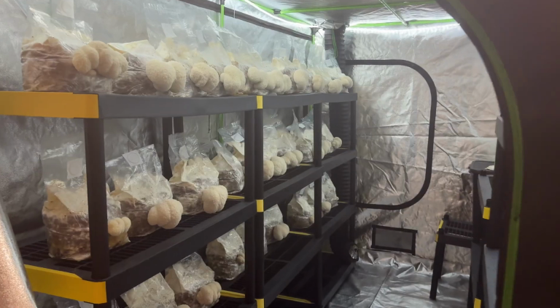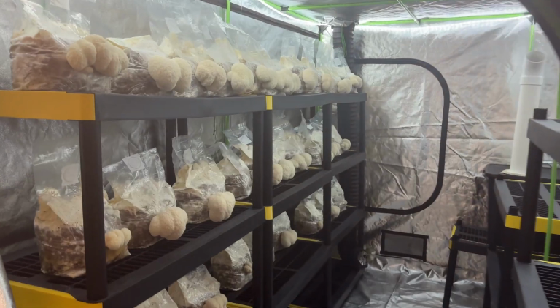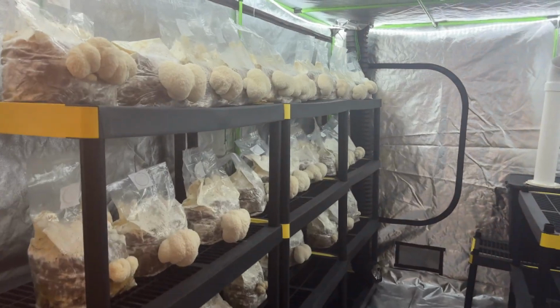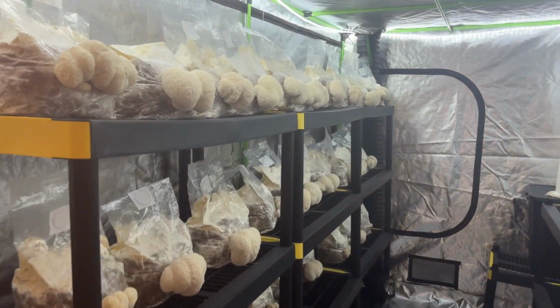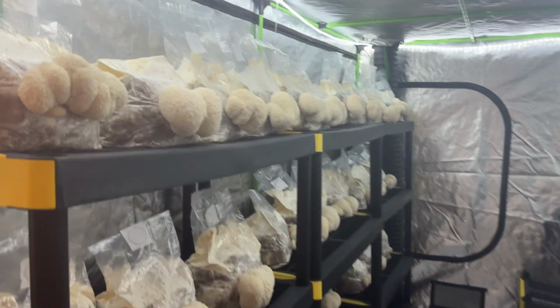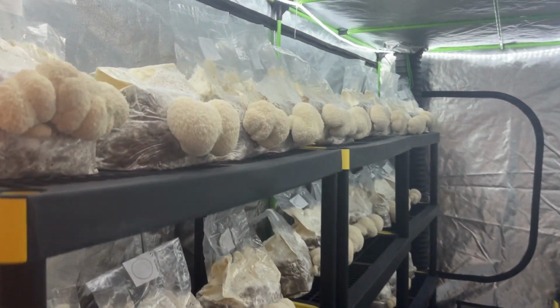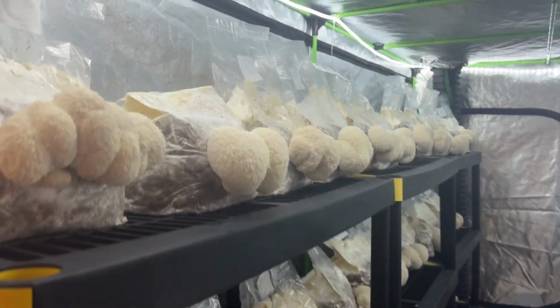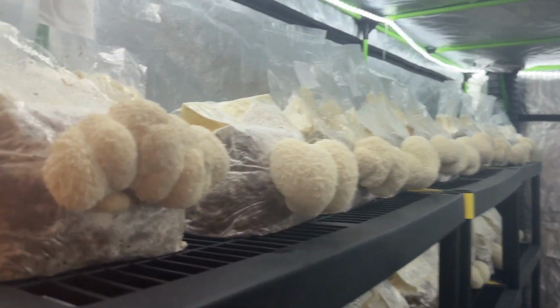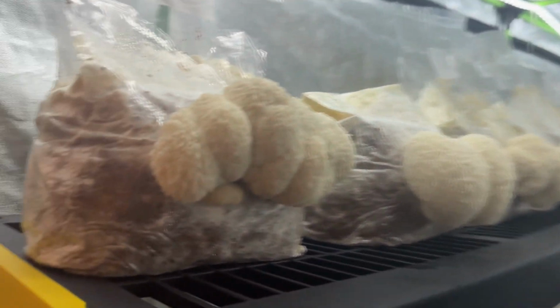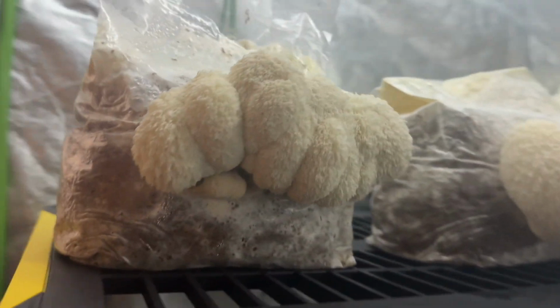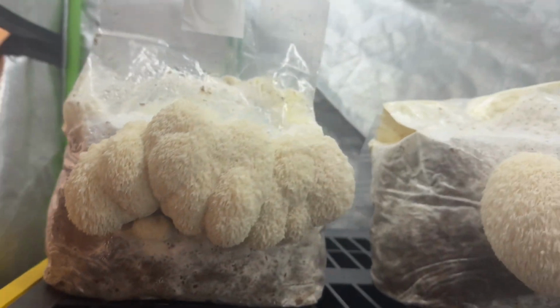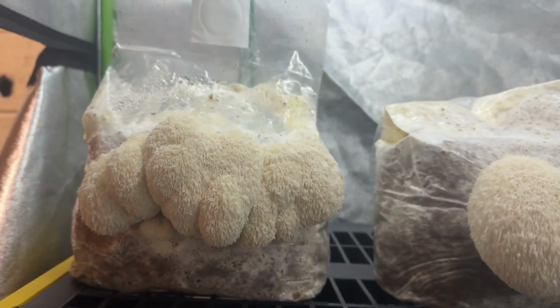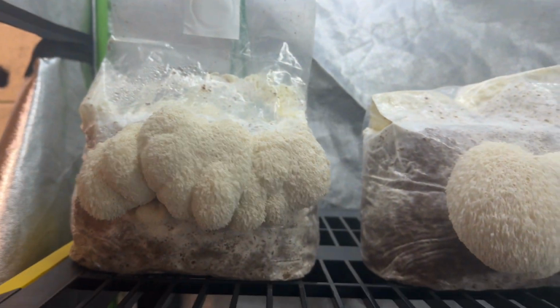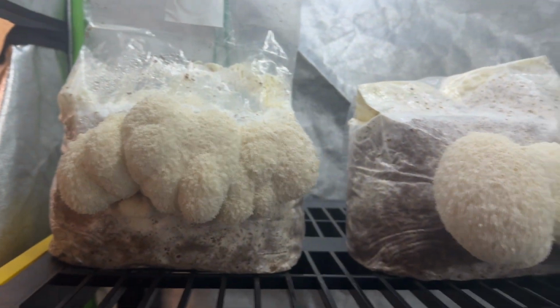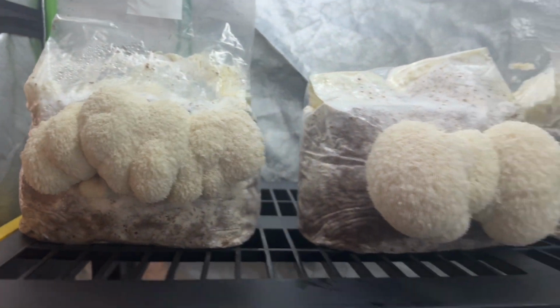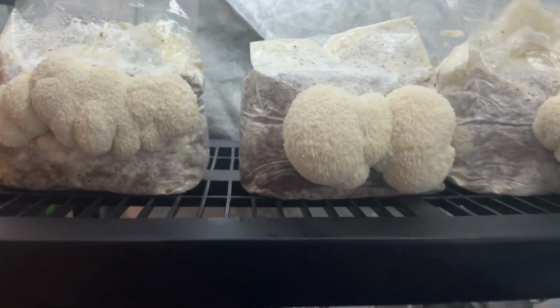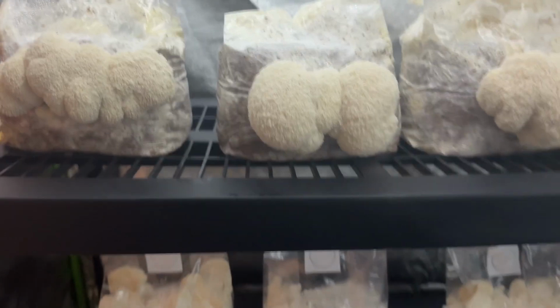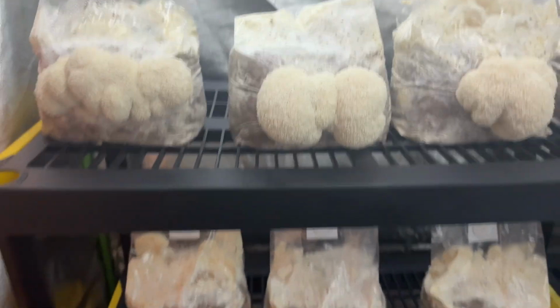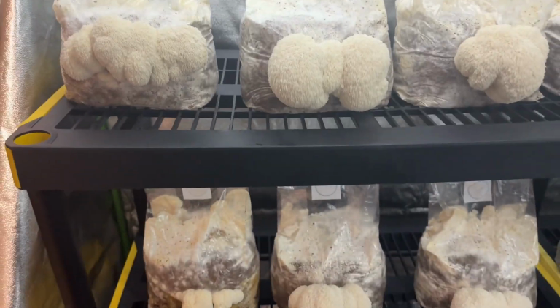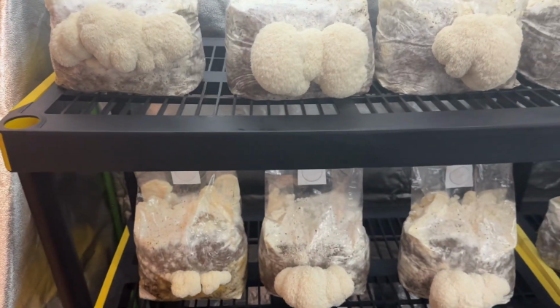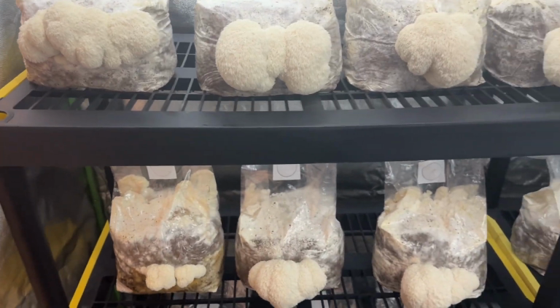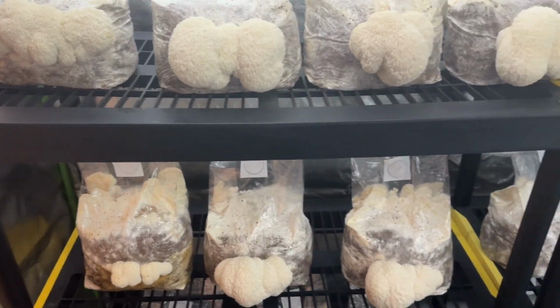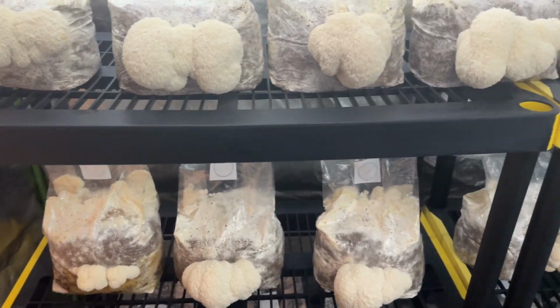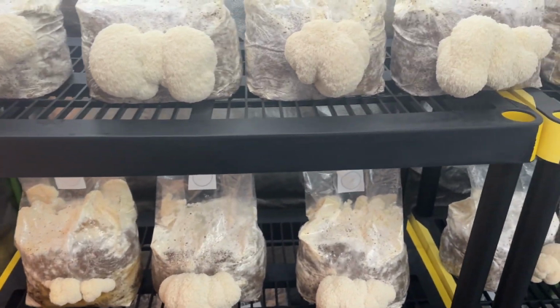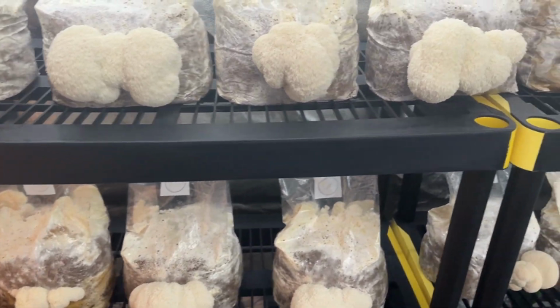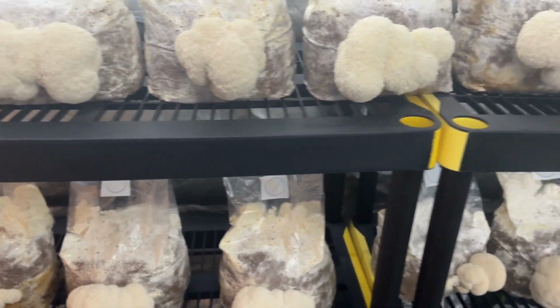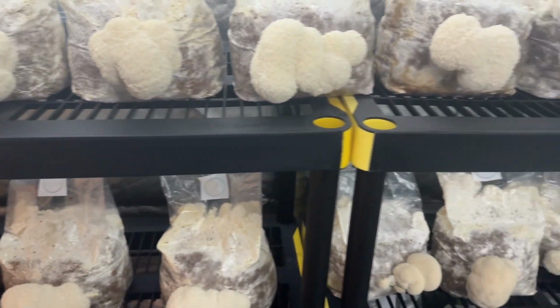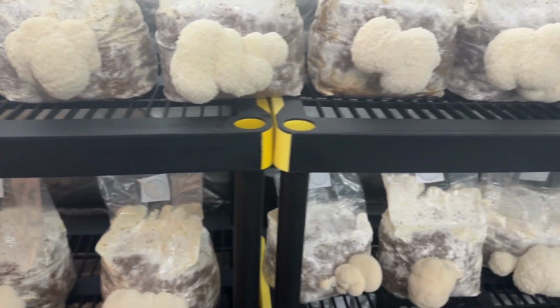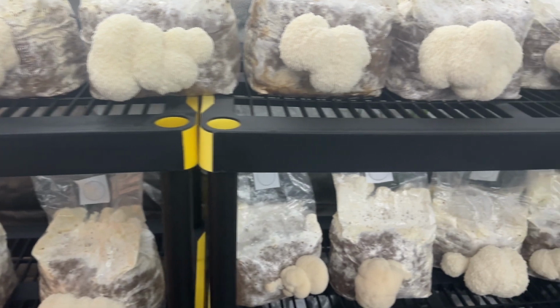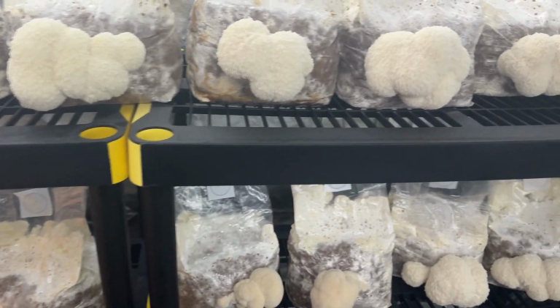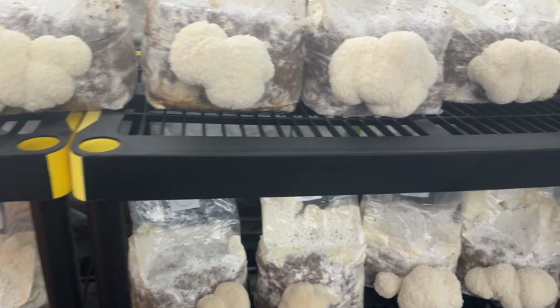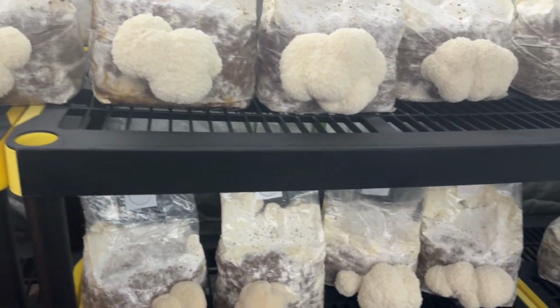I hope this experiment will help those of you who don't want to set up a fancy humidity system, lighting system, or air system. Mushrooms in nature survive all kinds of adverse conditions, so we can use that to our advantage.